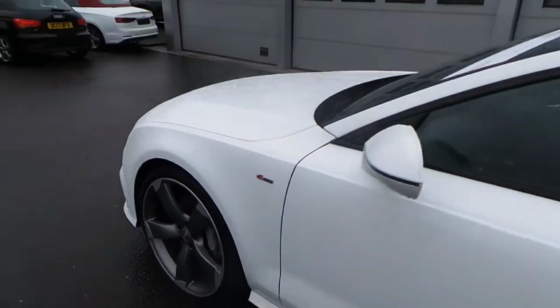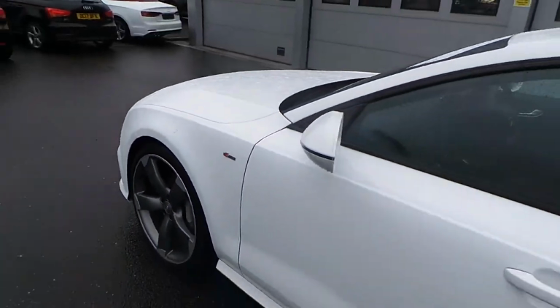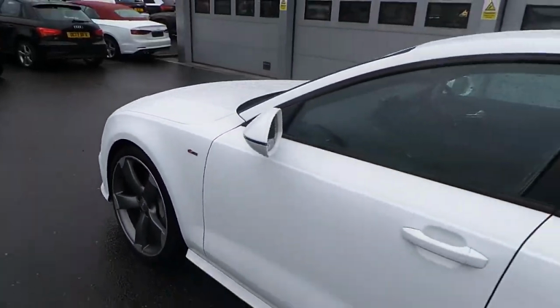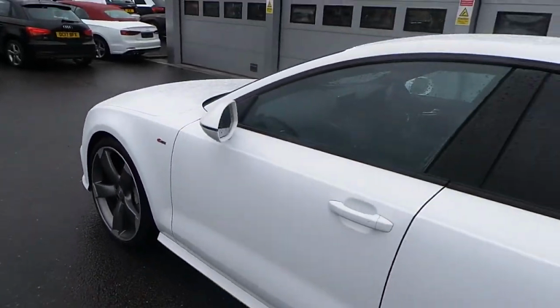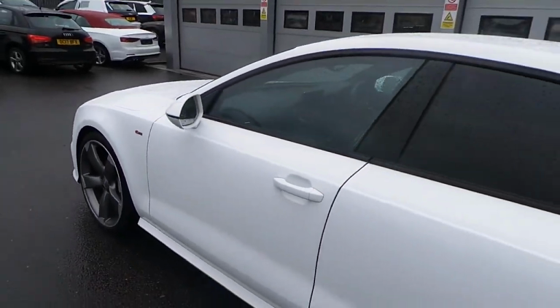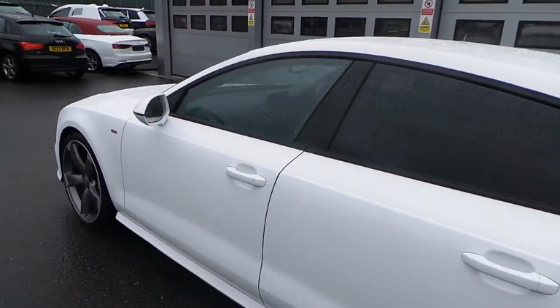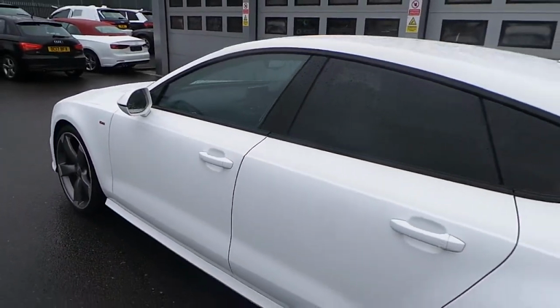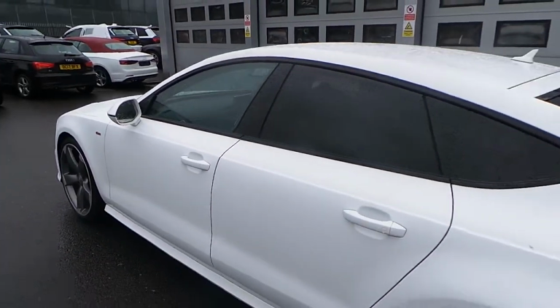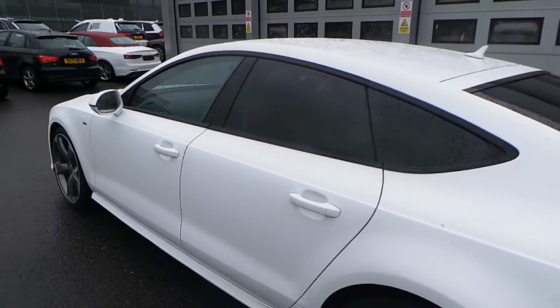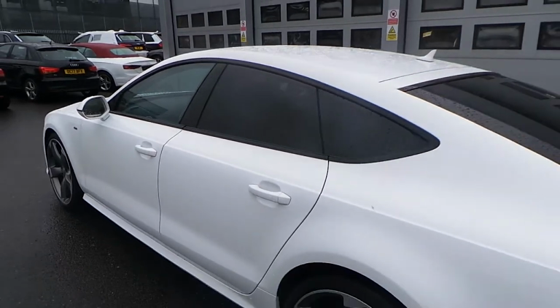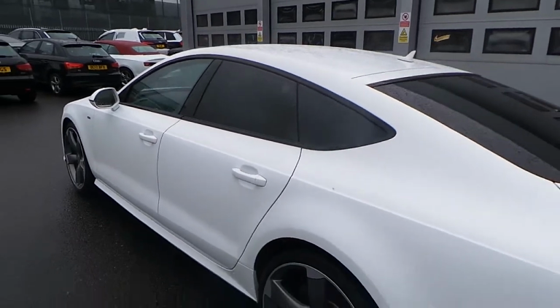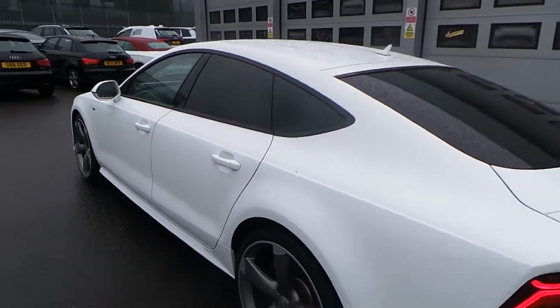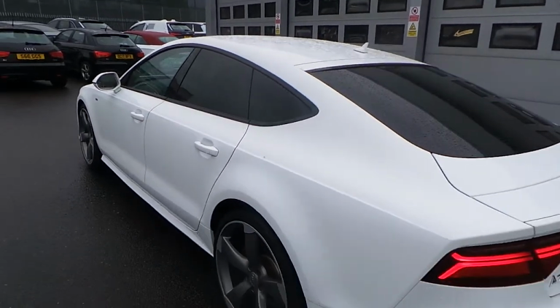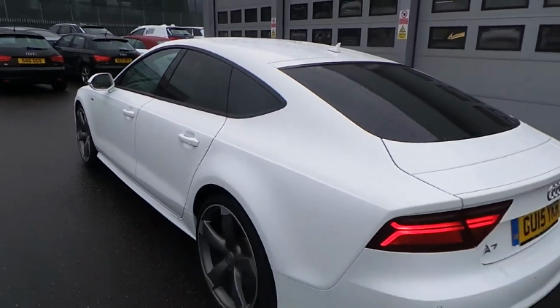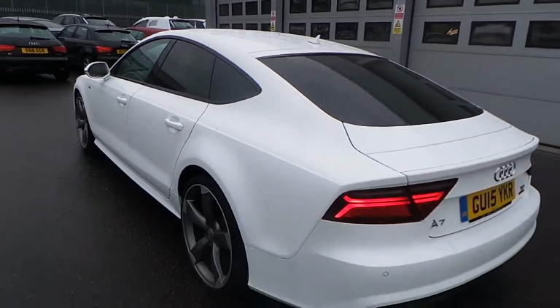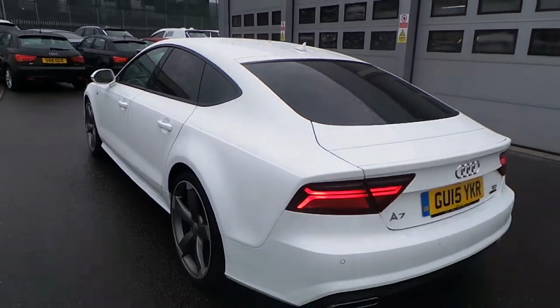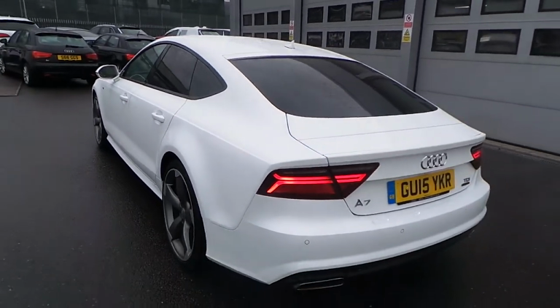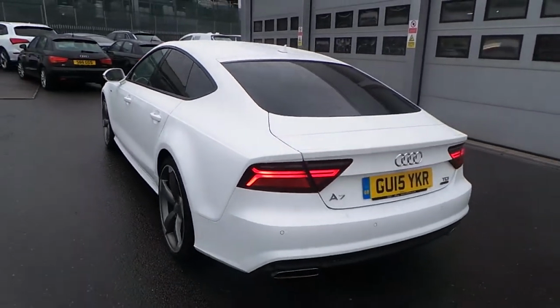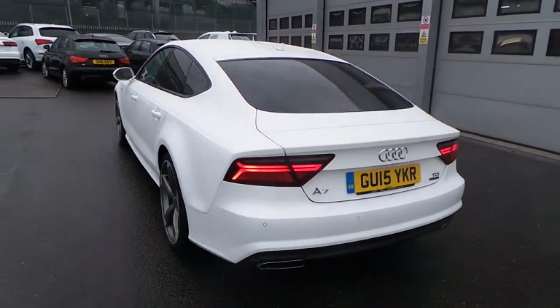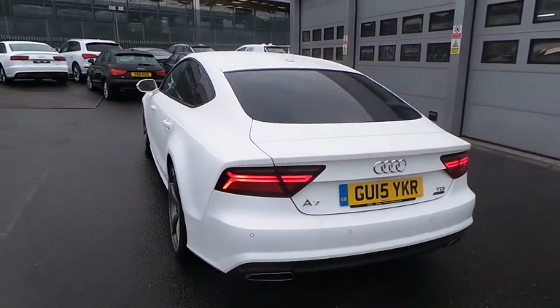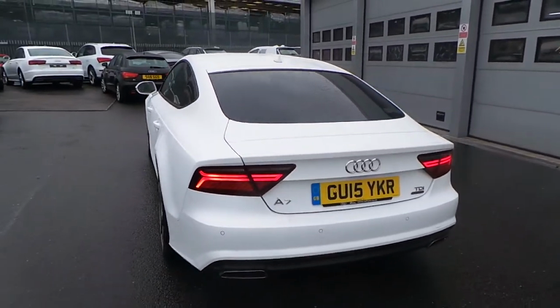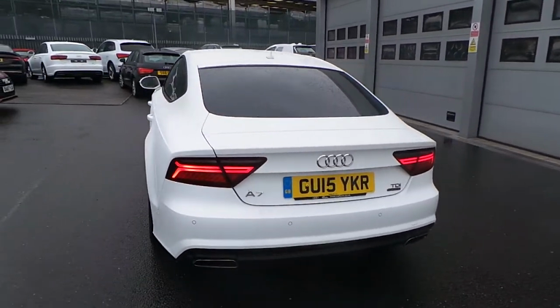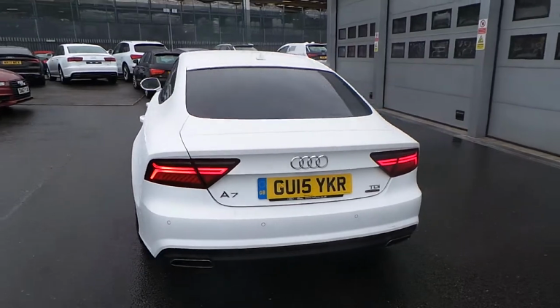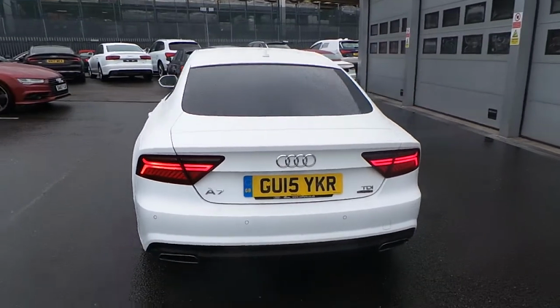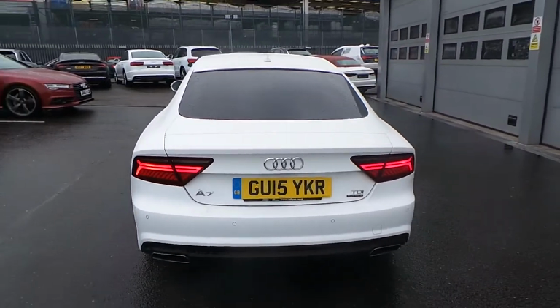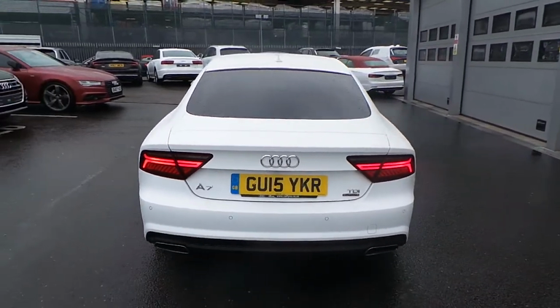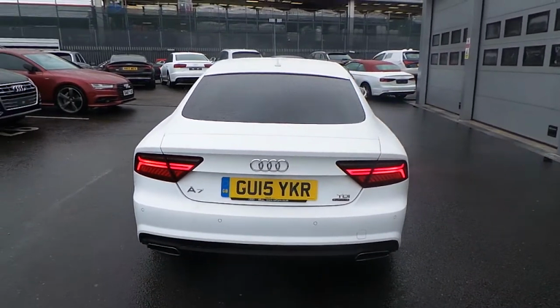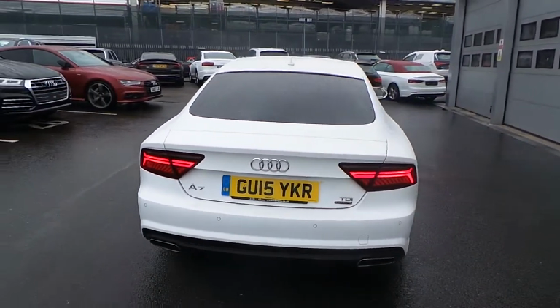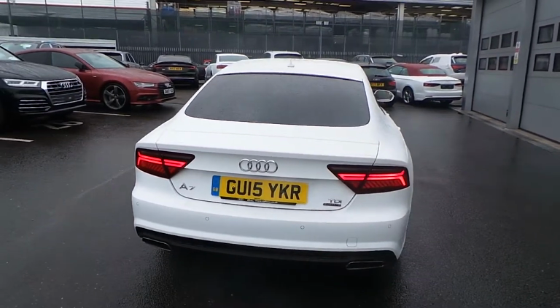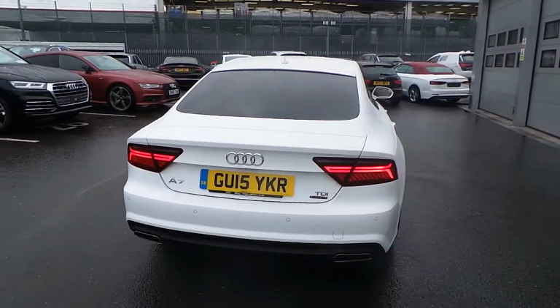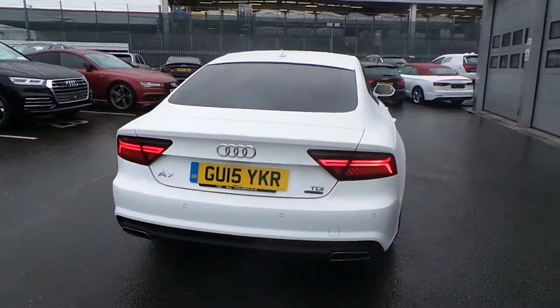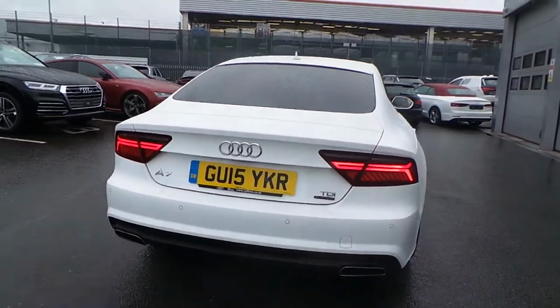High gloss black styling on the exterior windows, with the car being a black edition with privacy glass from the B pillar backwards. Full power tailgate with dynamic sweep indicators at the rear also, with a twin pipe oval exhaust.